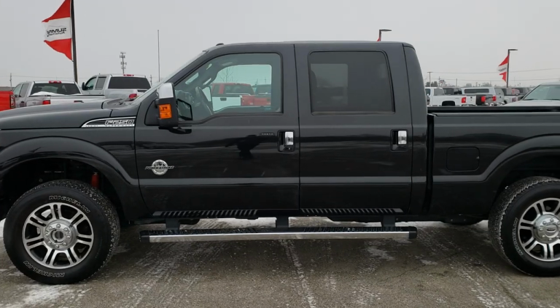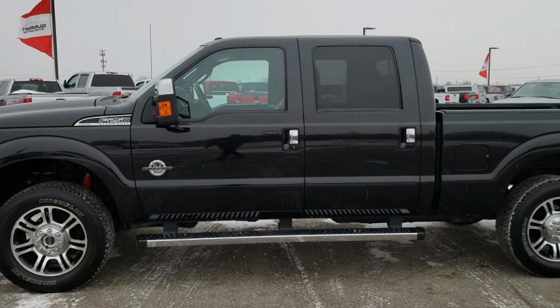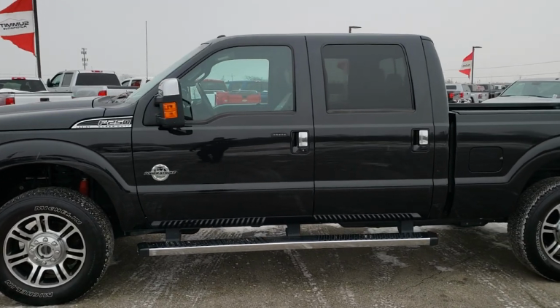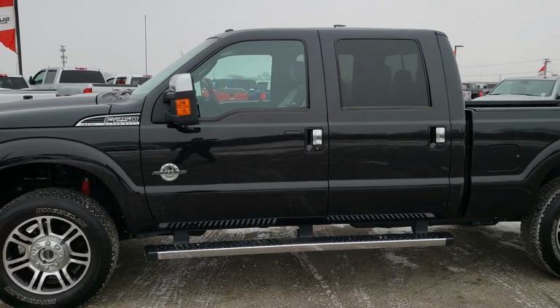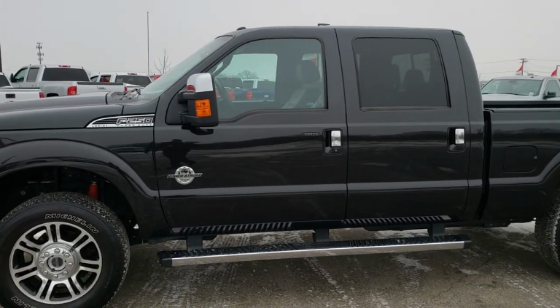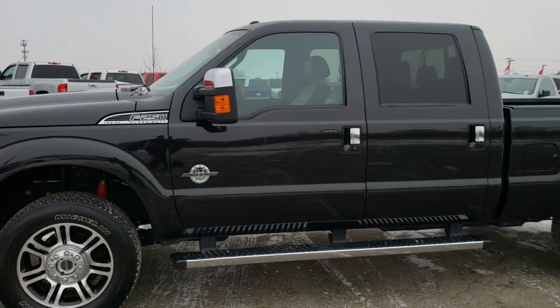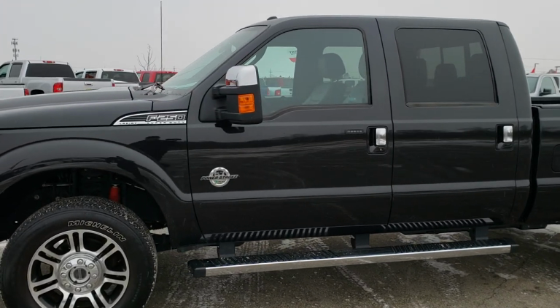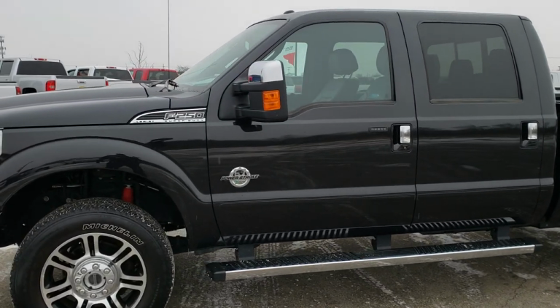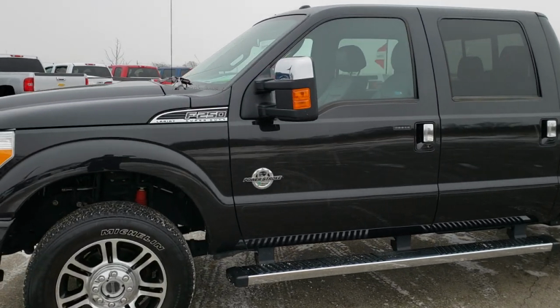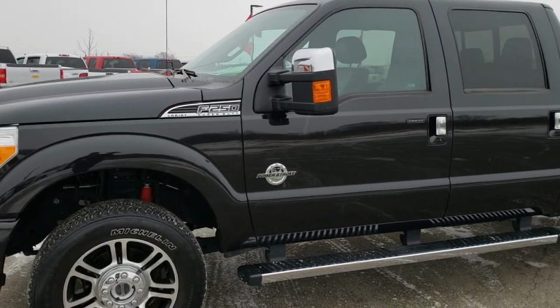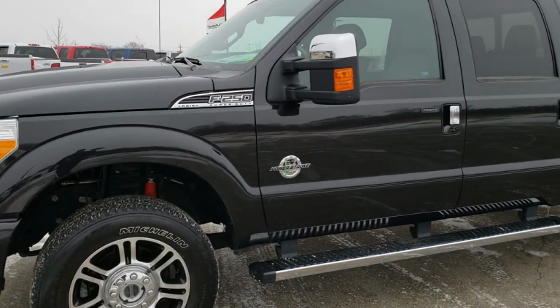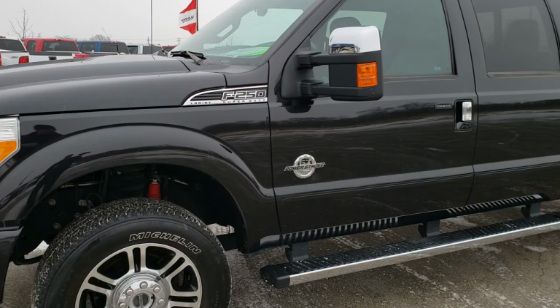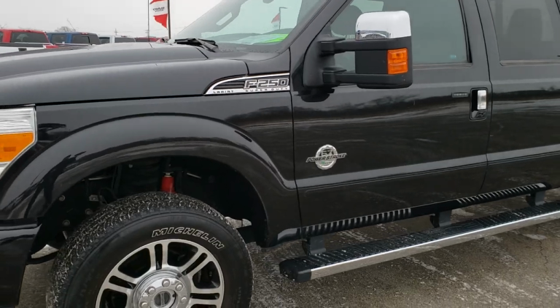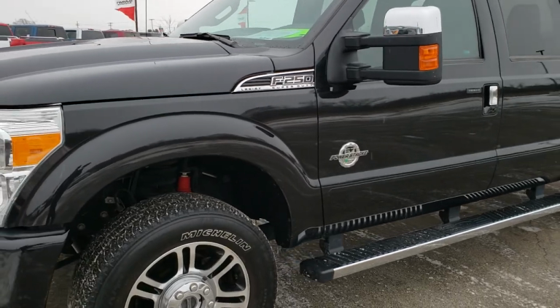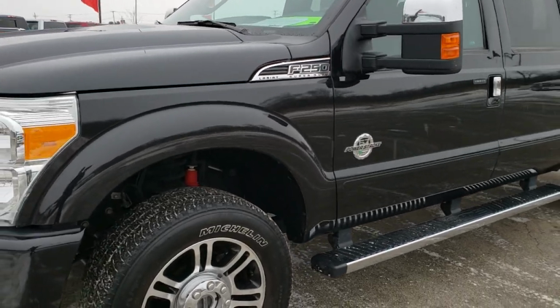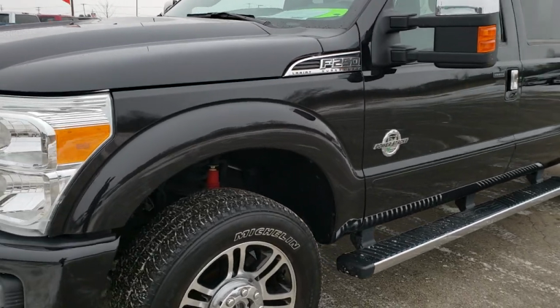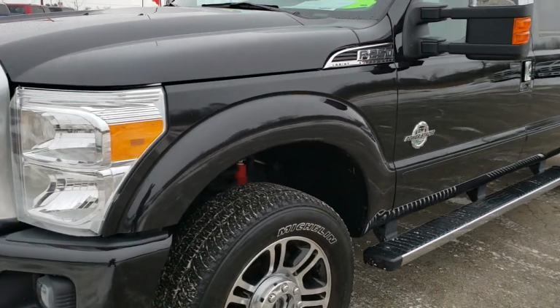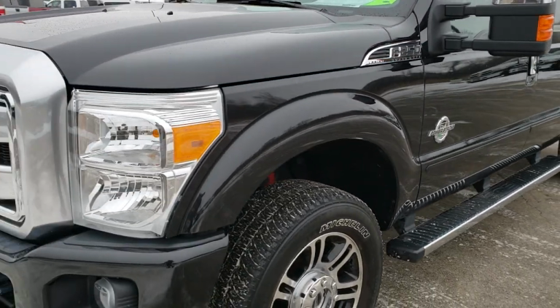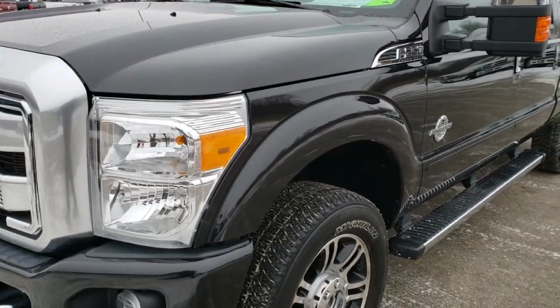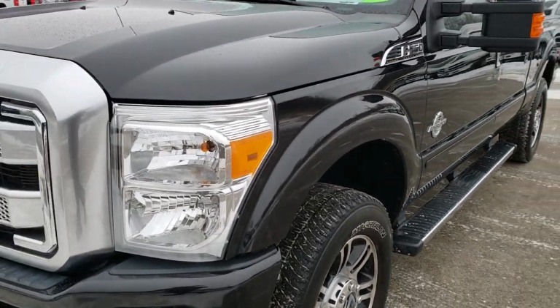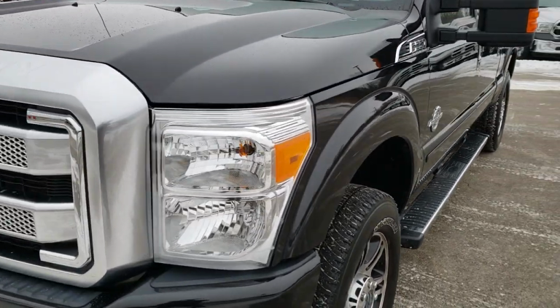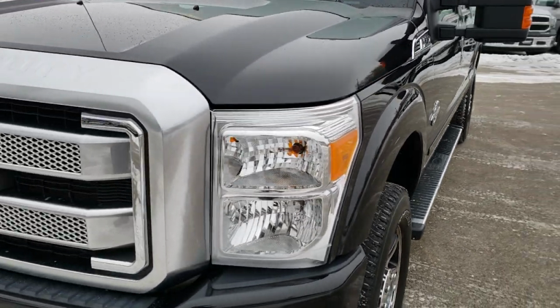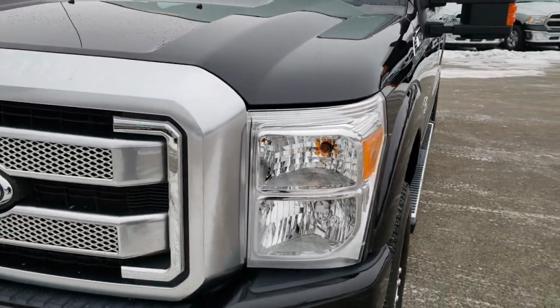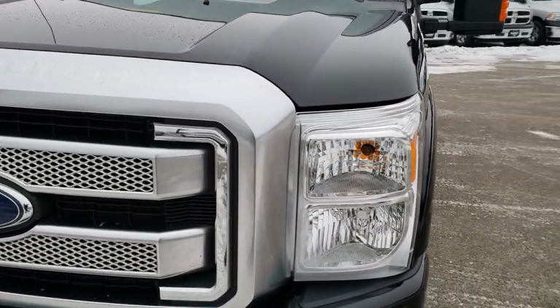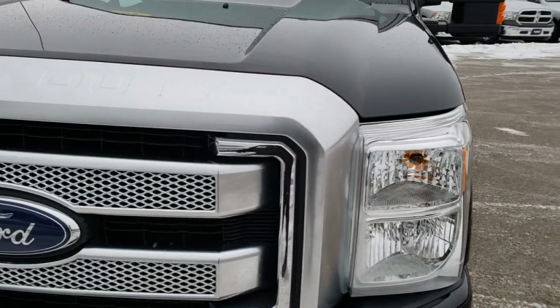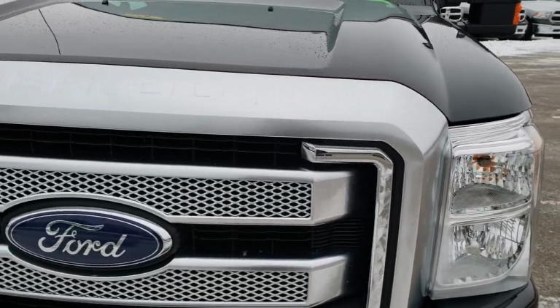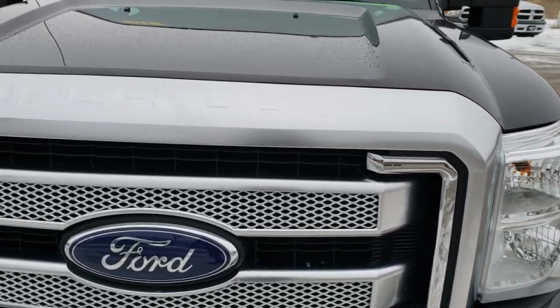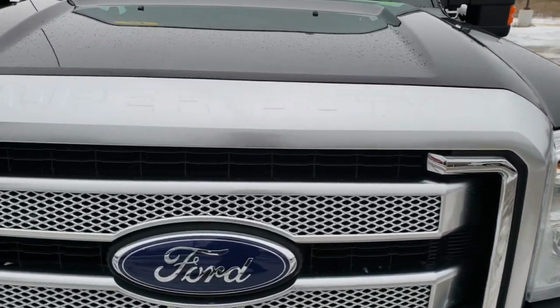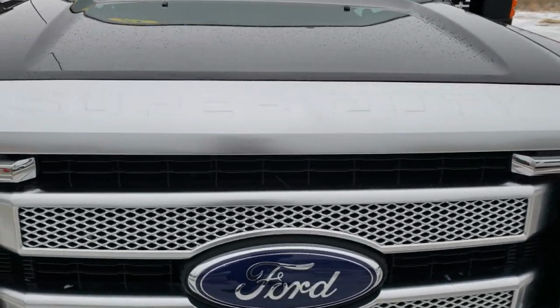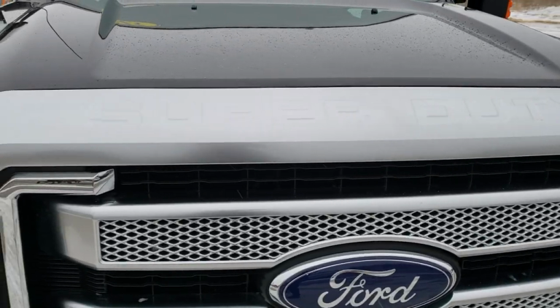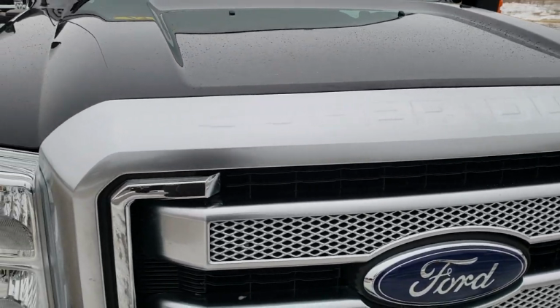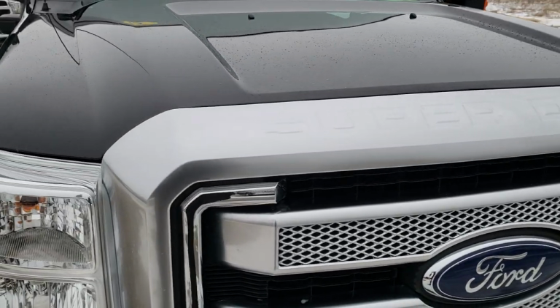This is stock number 9853. We are here at Summit Automotive in Fond du Lac, Wisconsin, your new and used heavy duty truck headquarters. Remember, we are the guys with the trucks on 41 and 151 in Wisconsin.